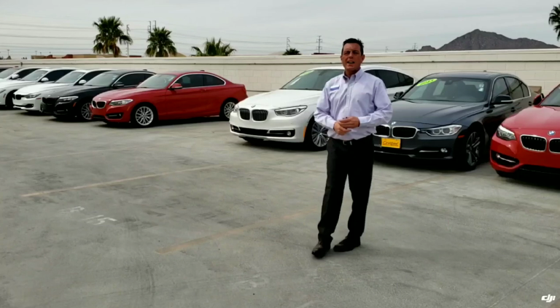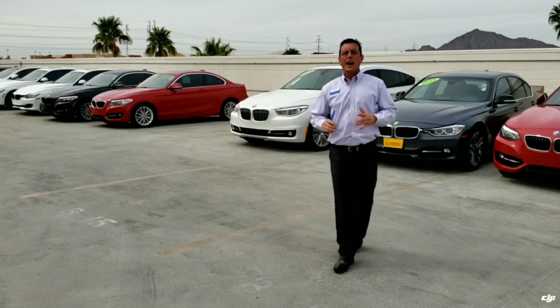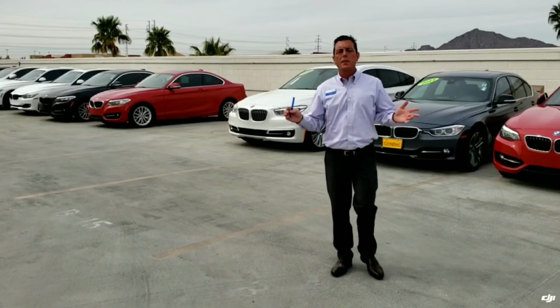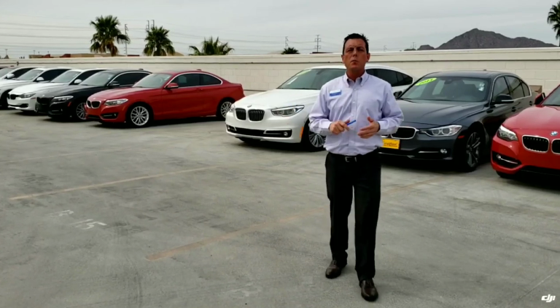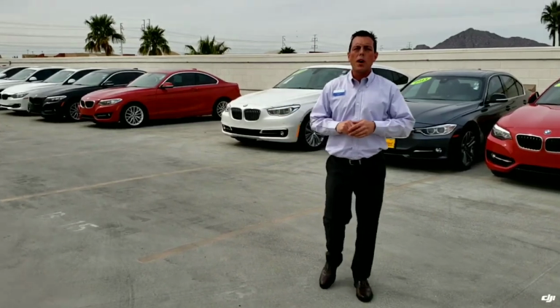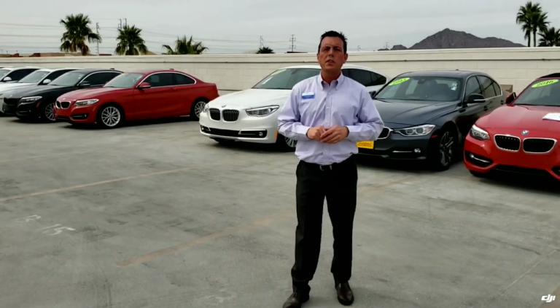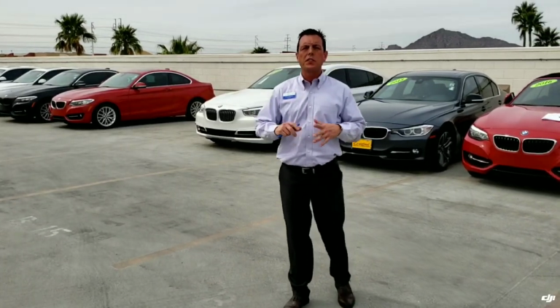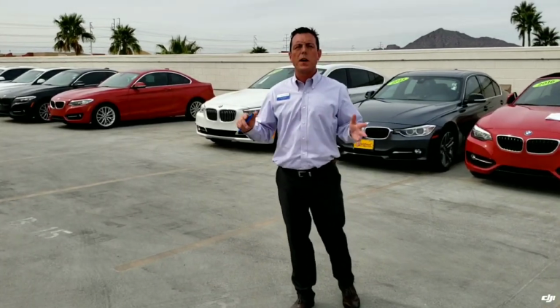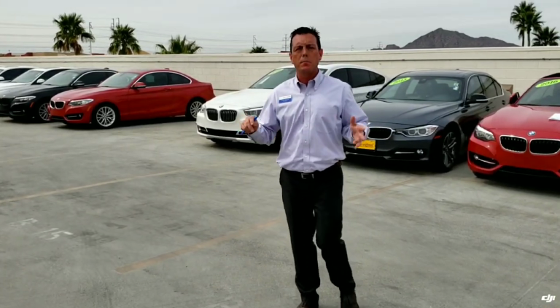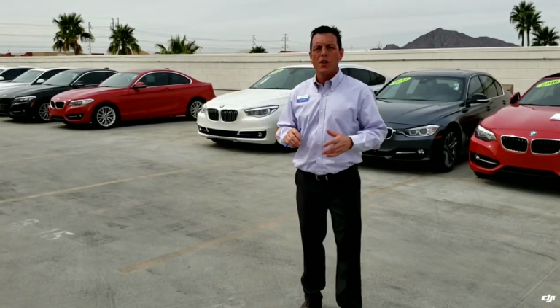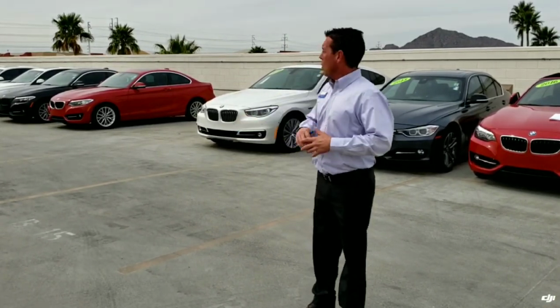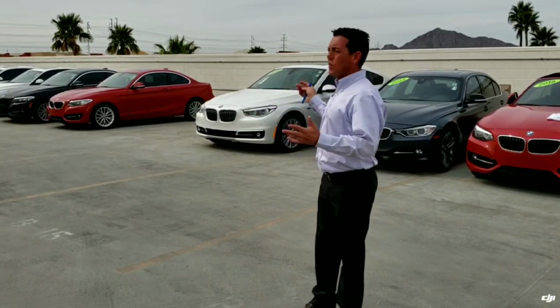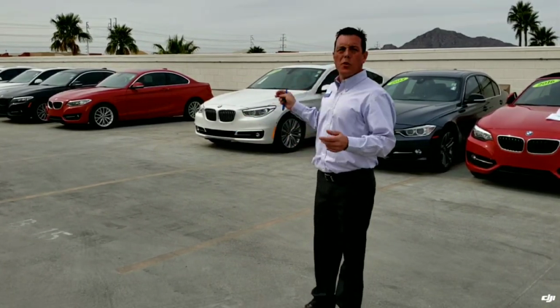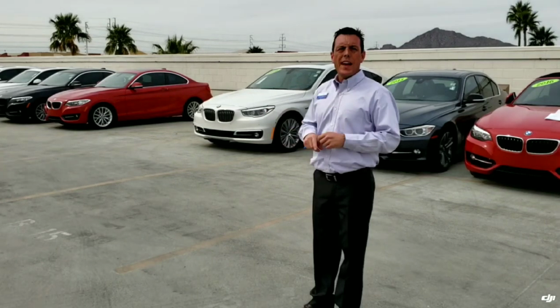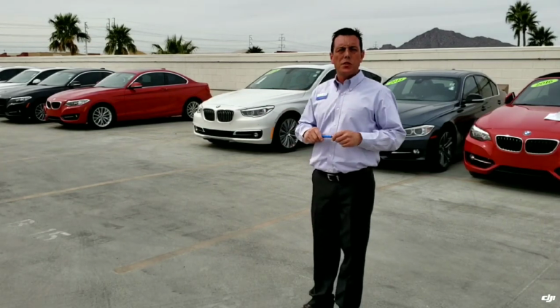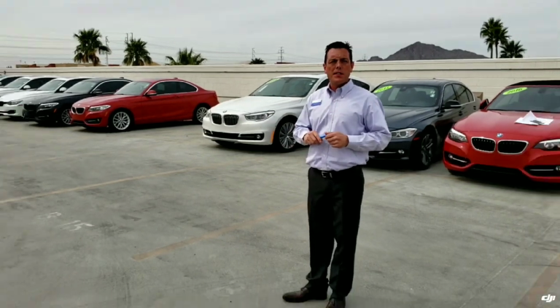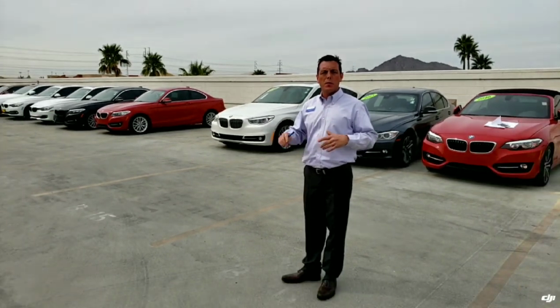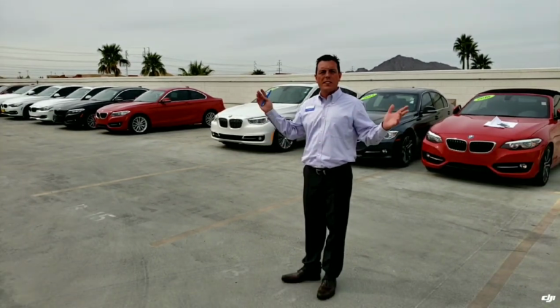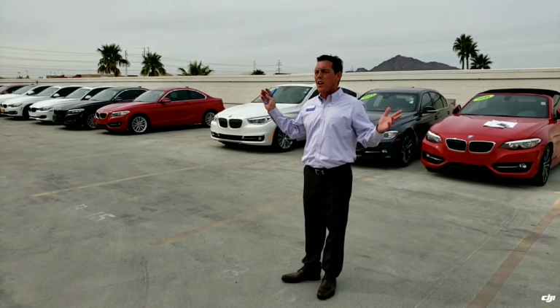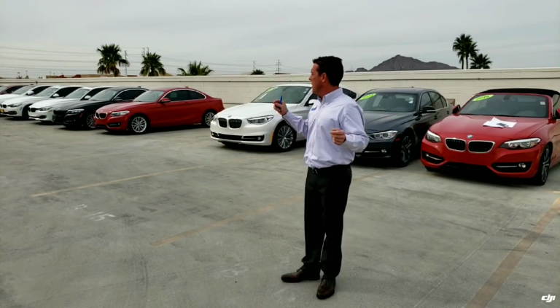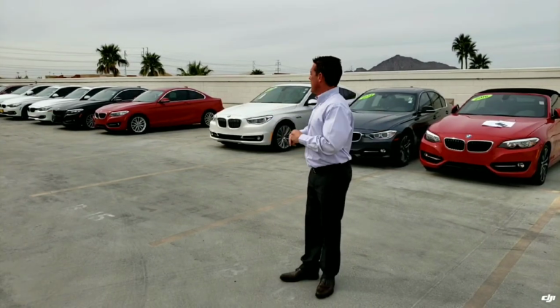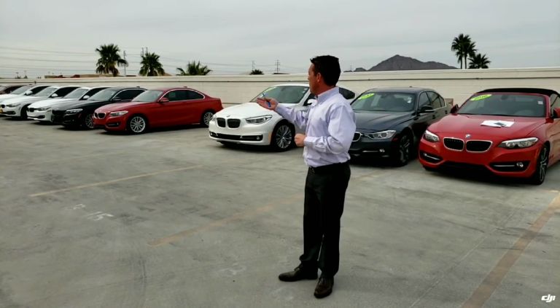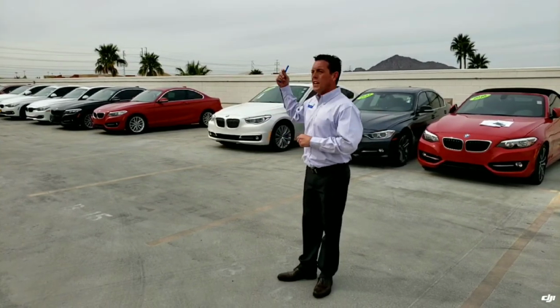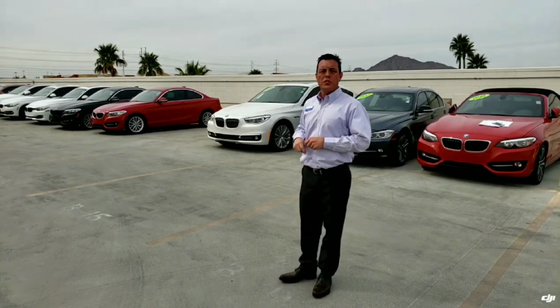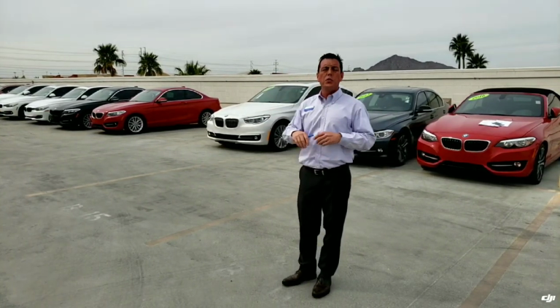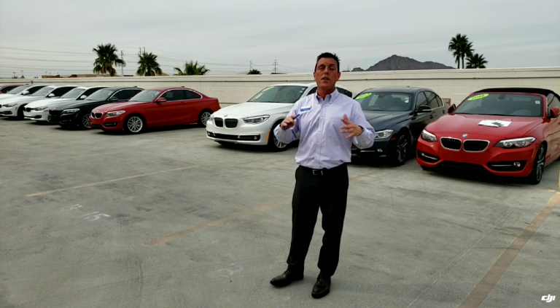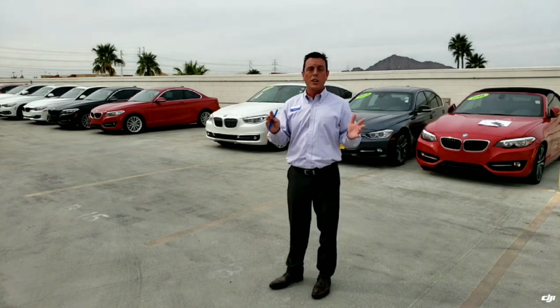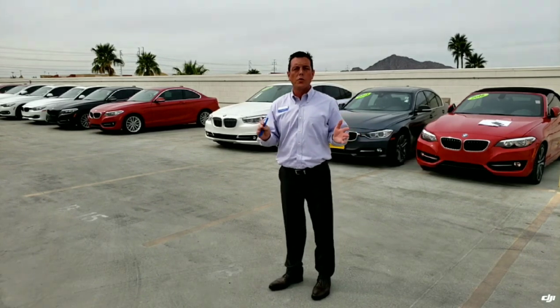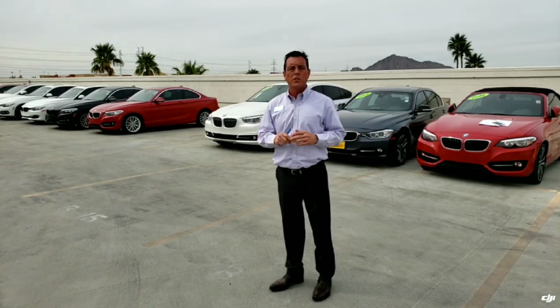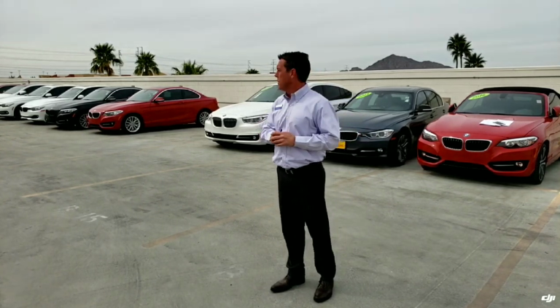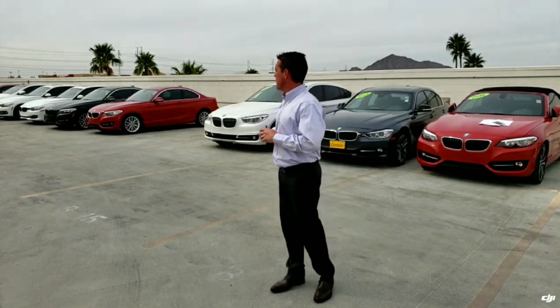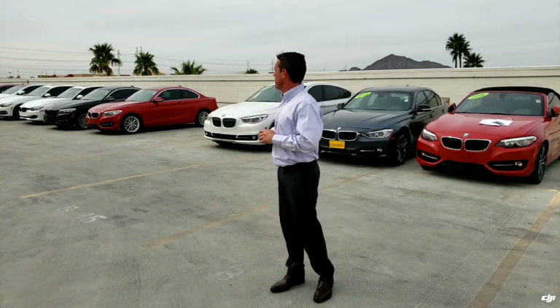Hey guys, I'm Andy Minol. I'm one of the product specialists here at Certified Benz and Beamer. We're up here on the roof at Certified Benz and Beamer in sunny South Scottsdale, and I want to introduce you to one of our really cool vehicles that we have here at the dealership.